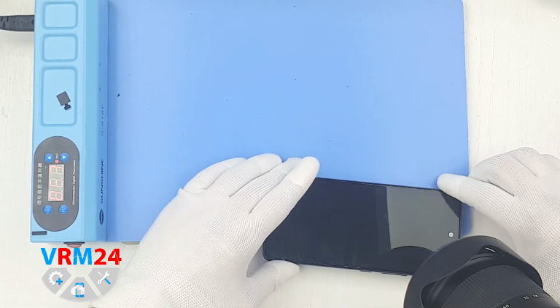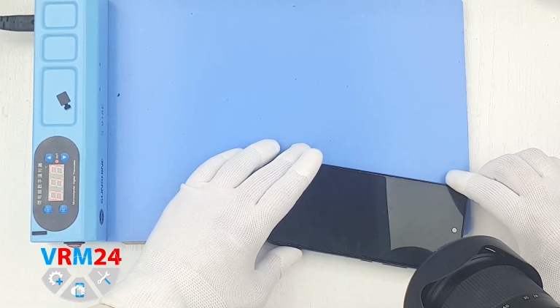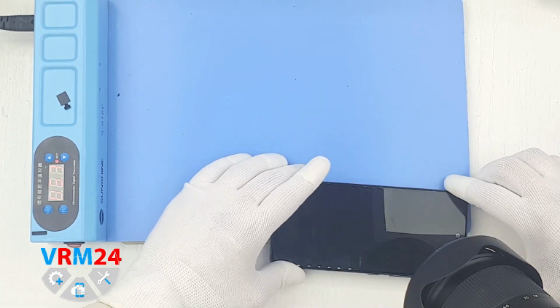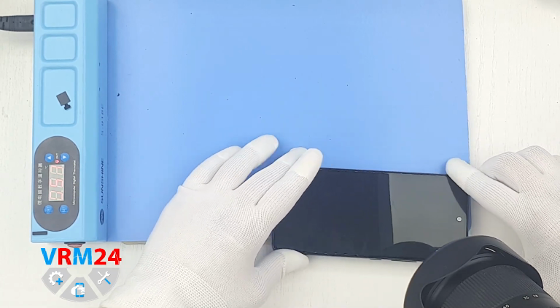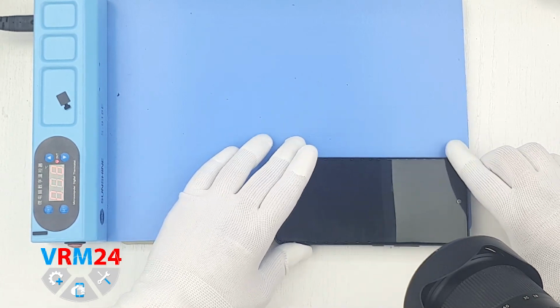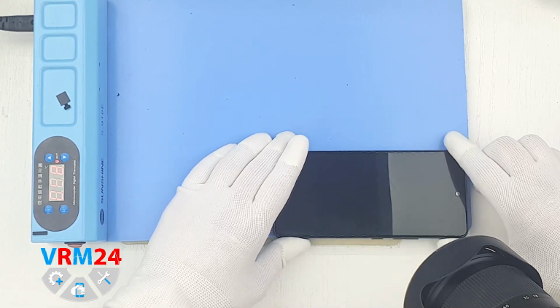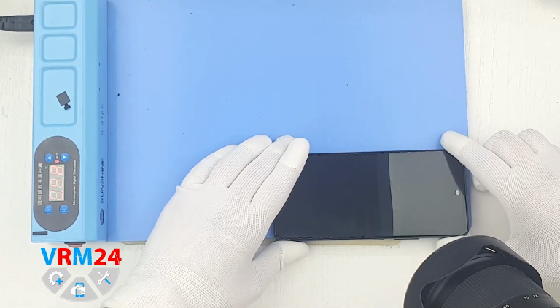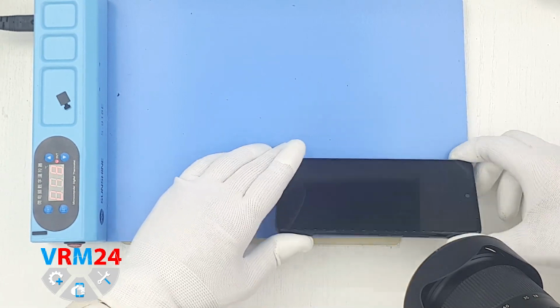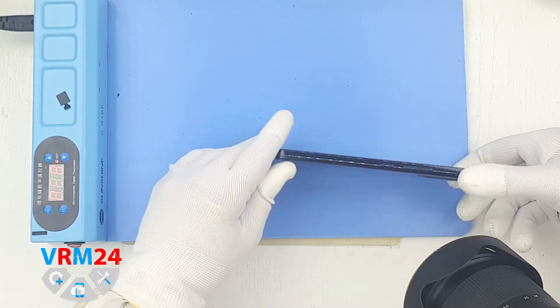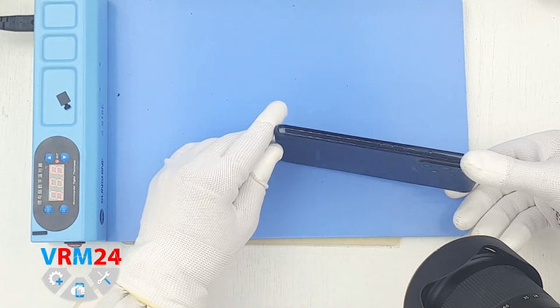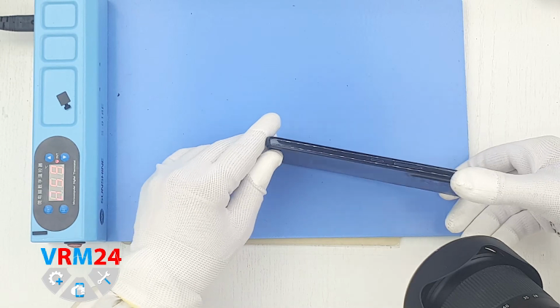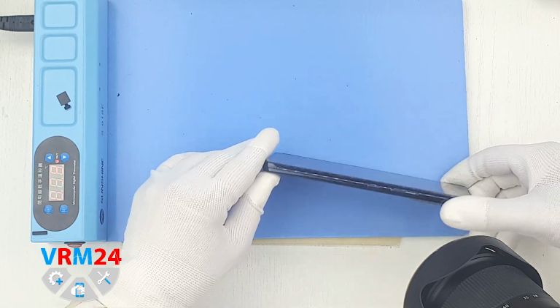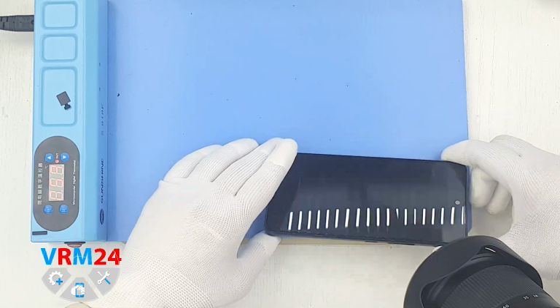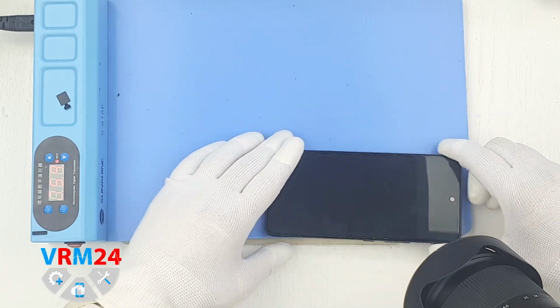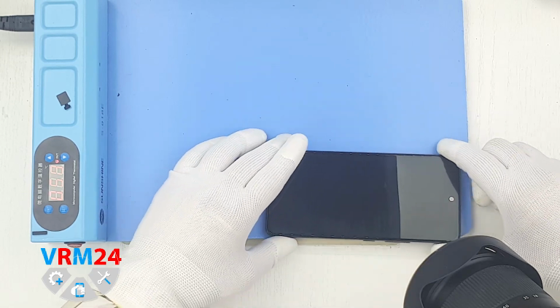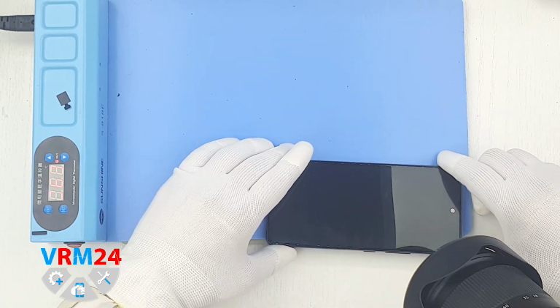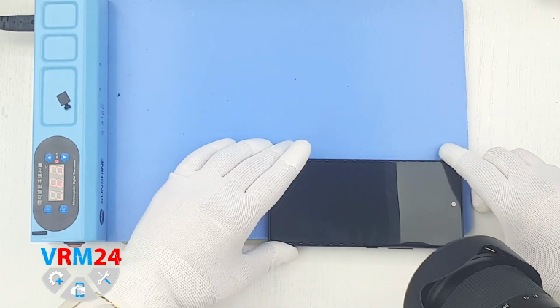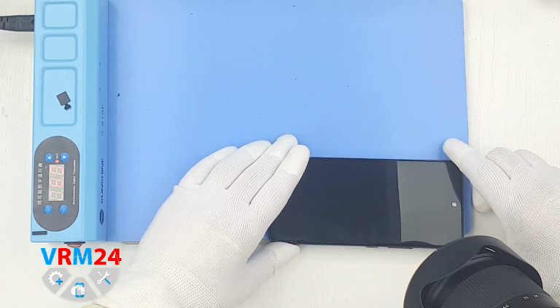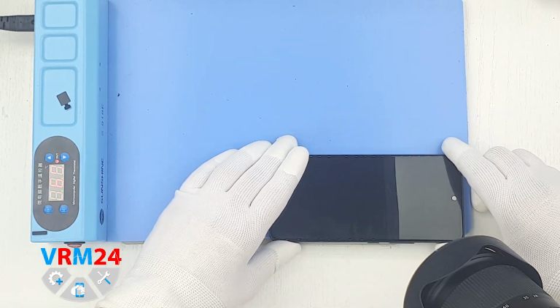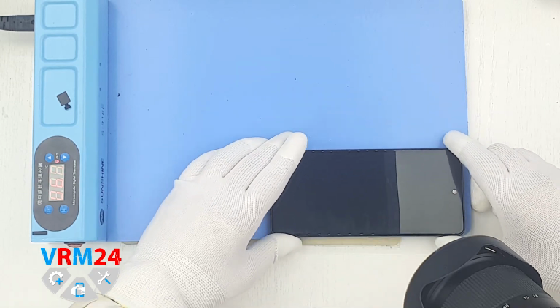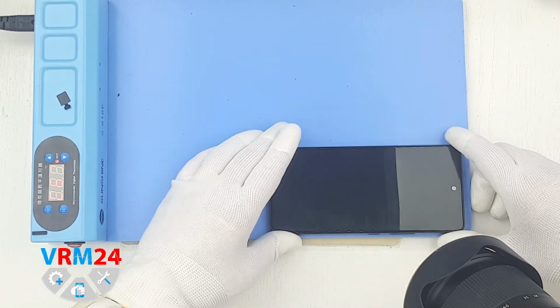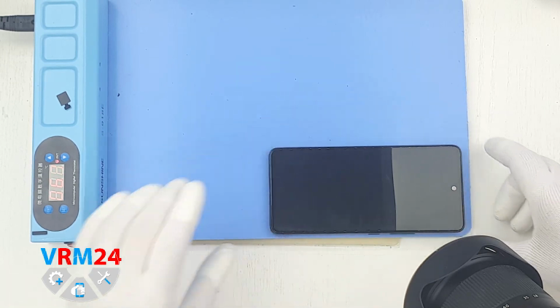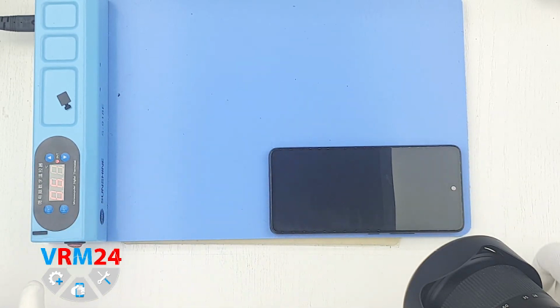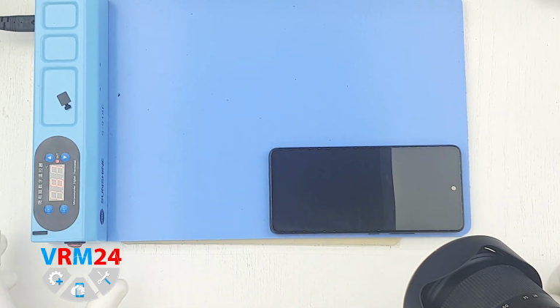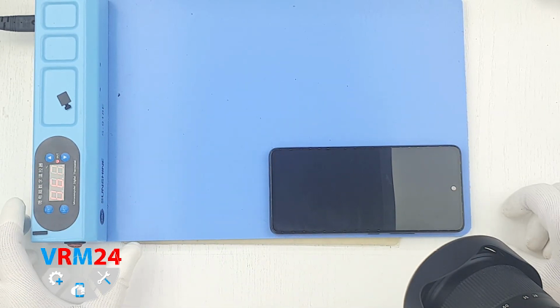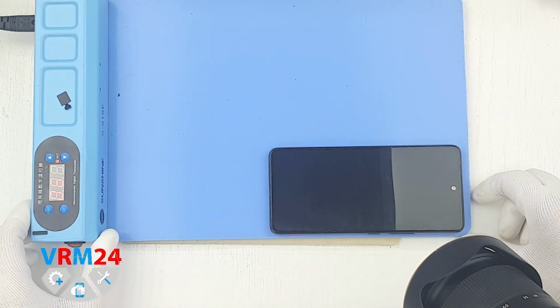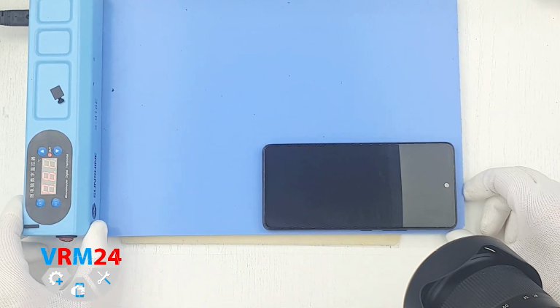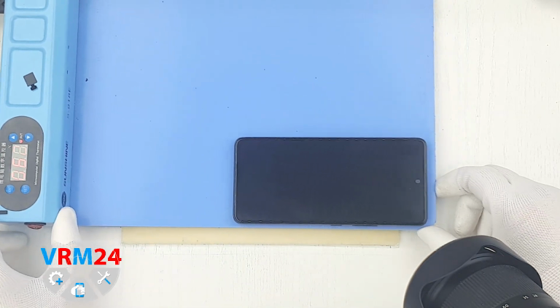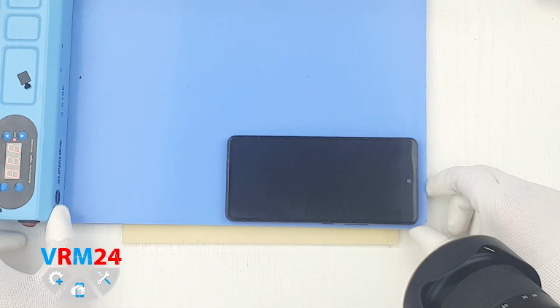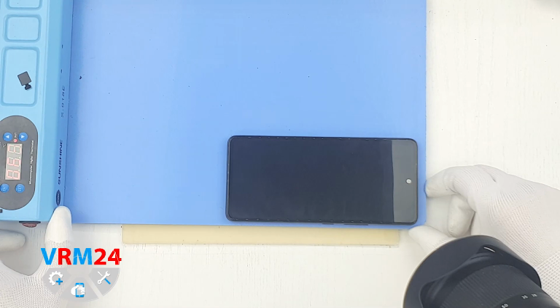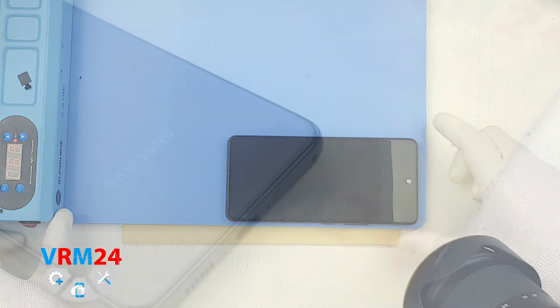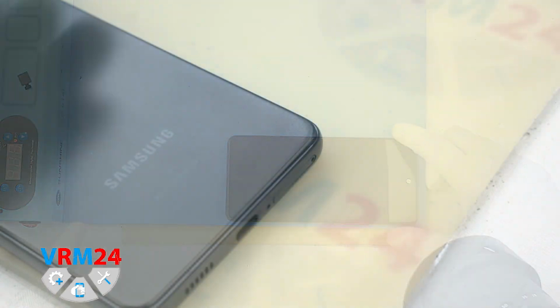For this we will use a heating mat. We place the Samsung on the mat for 5–7 minutes to warm up the back cover.